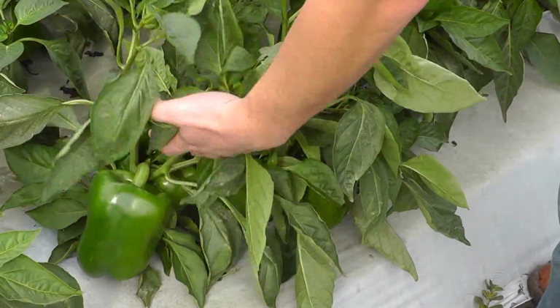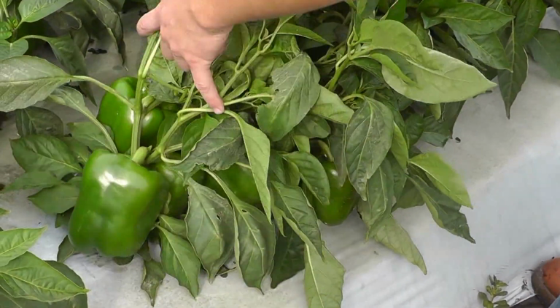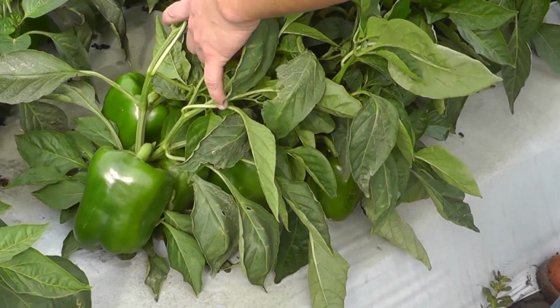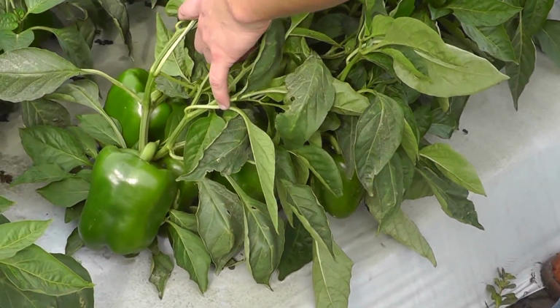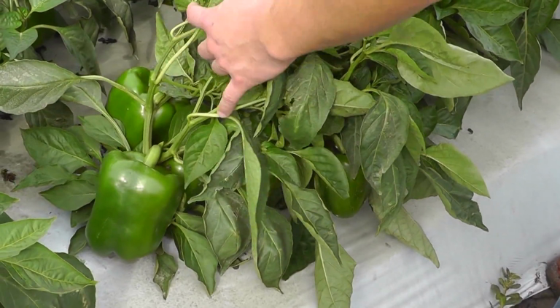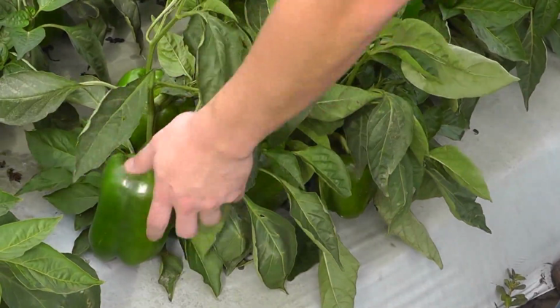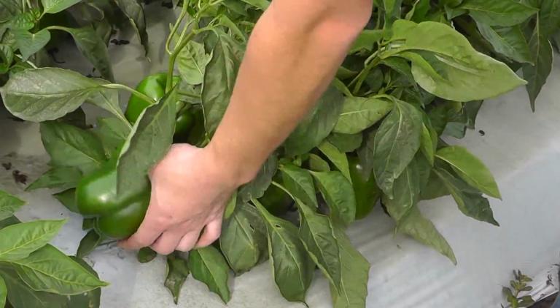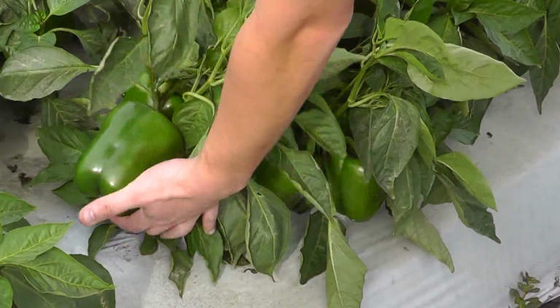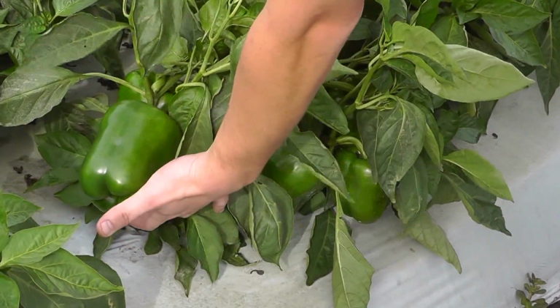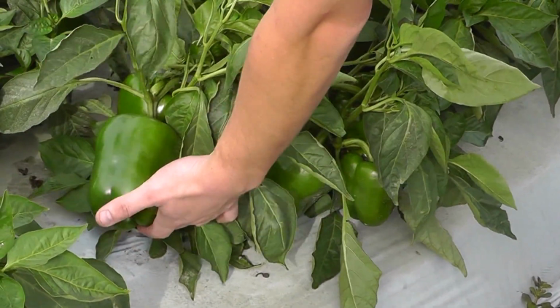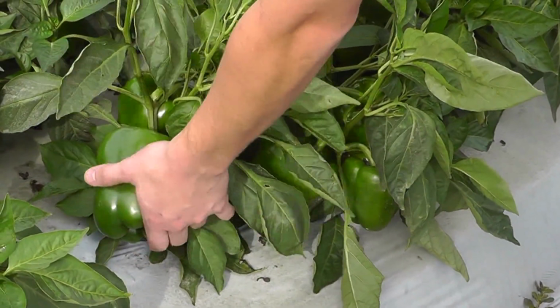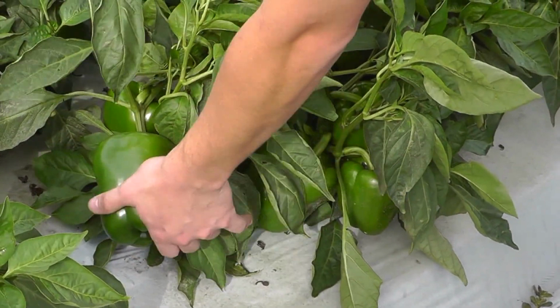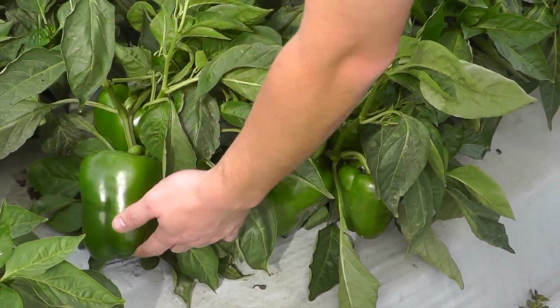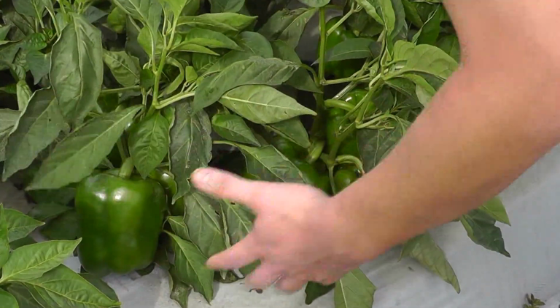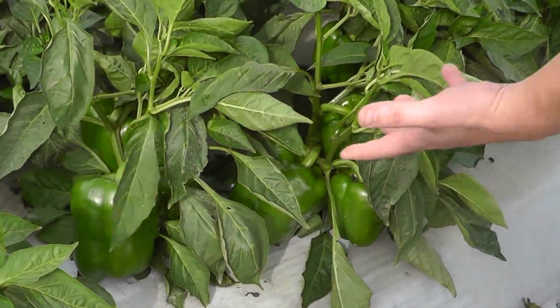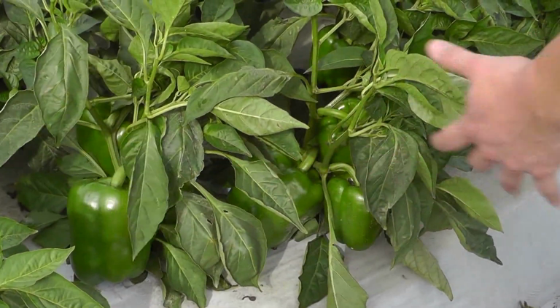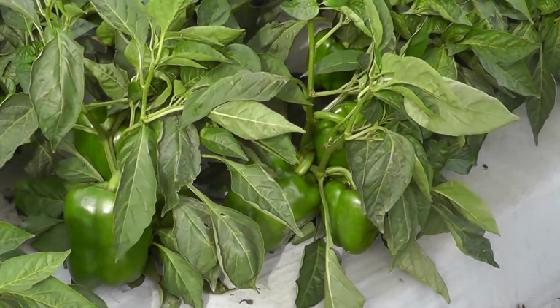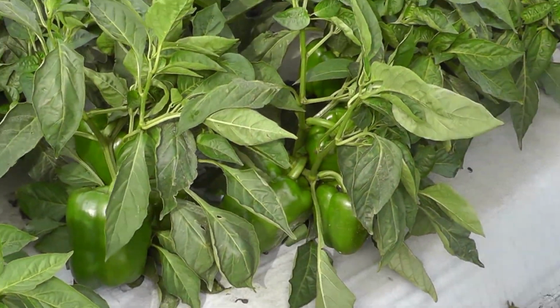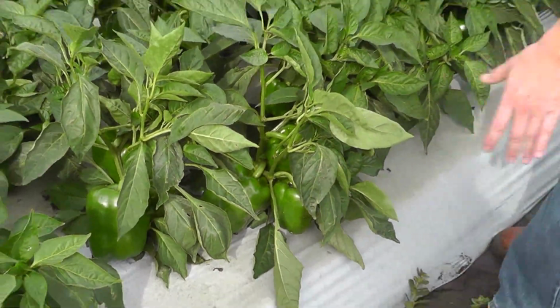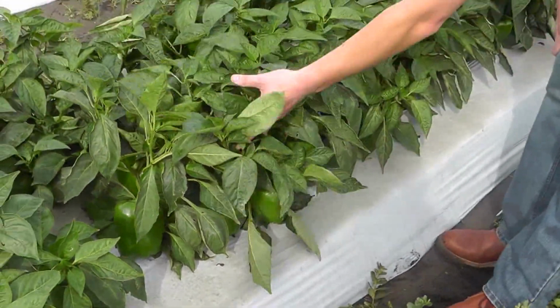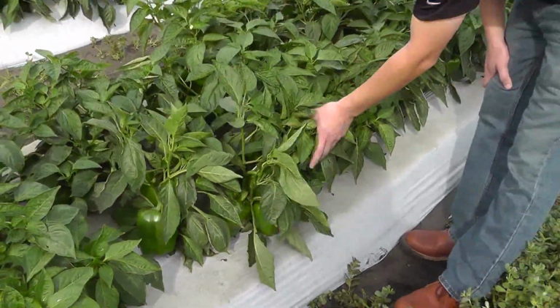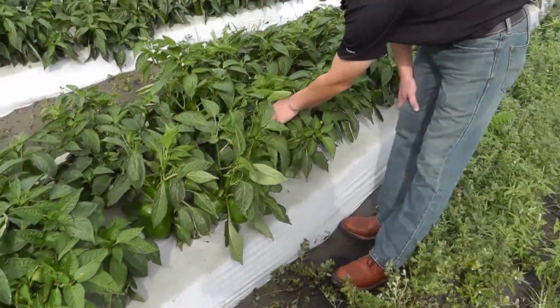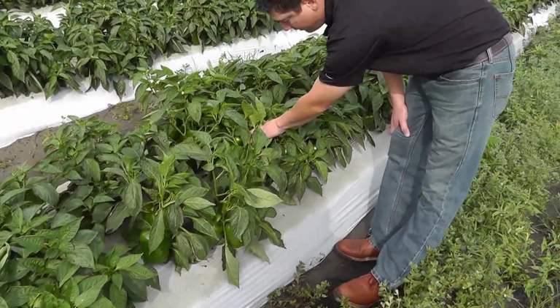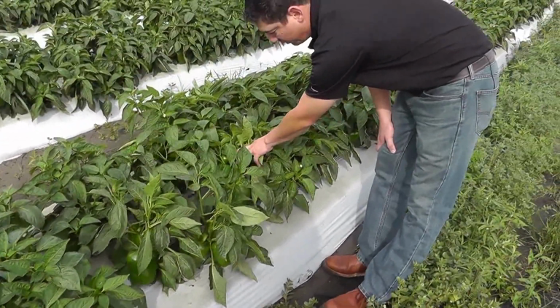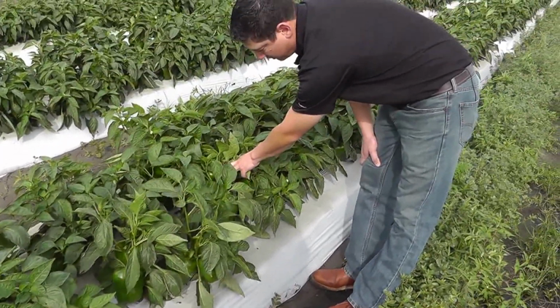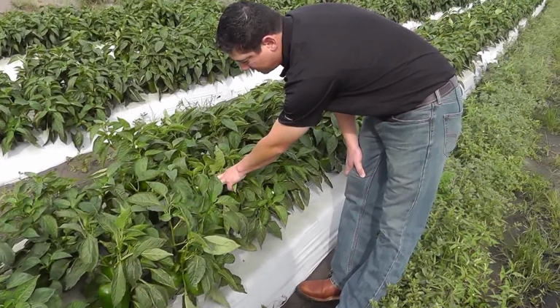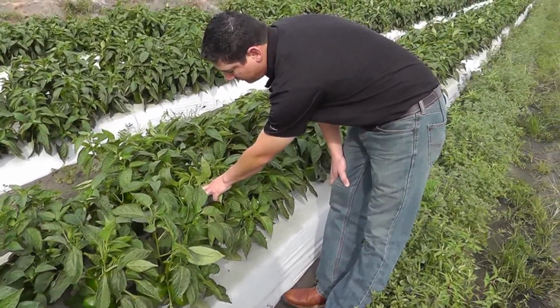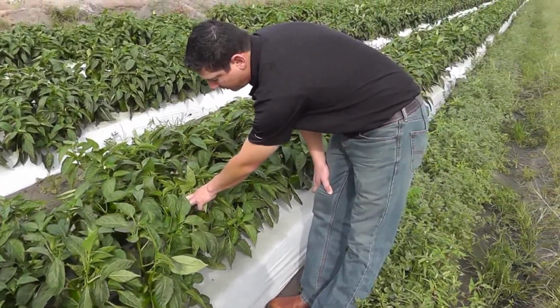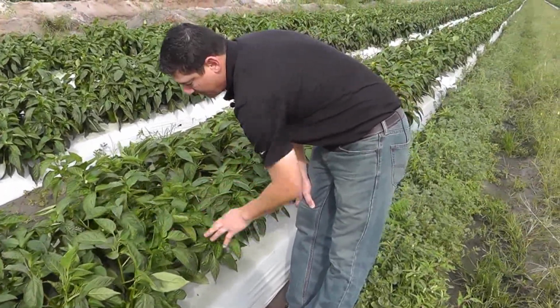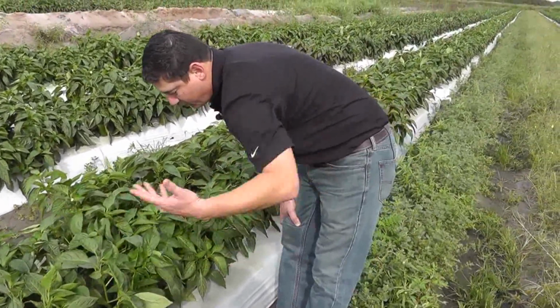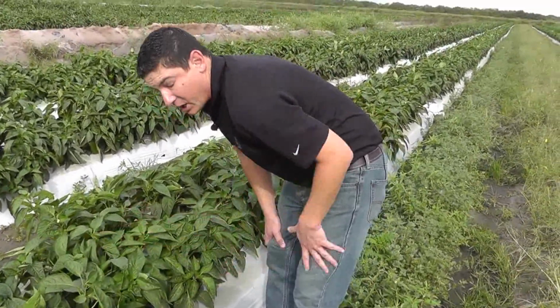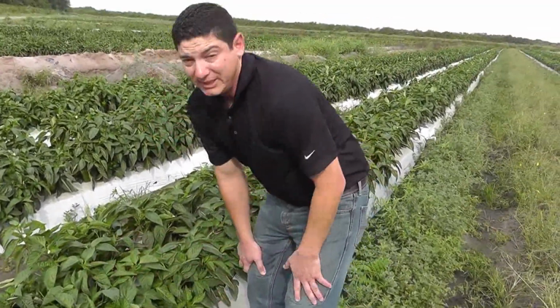Just beautiful size, shape, nice thick walls and we're happy to have Mark Horan's first crop available in this area. So if you could take advantage of that, I highly recommend it. We've got some beautiful peppers here in this area for the next few weeks to come at least.